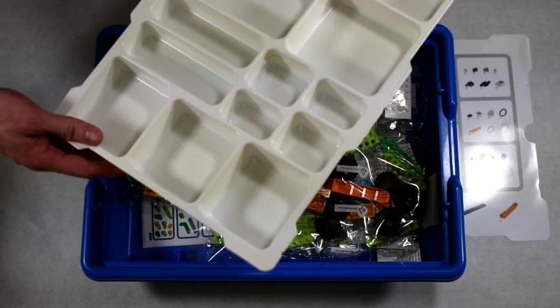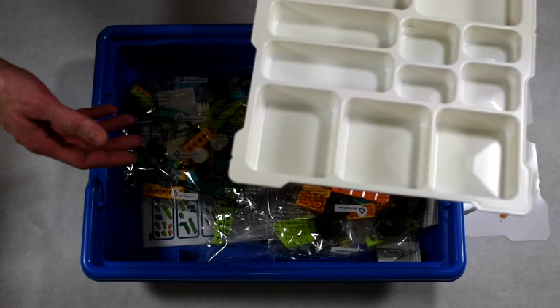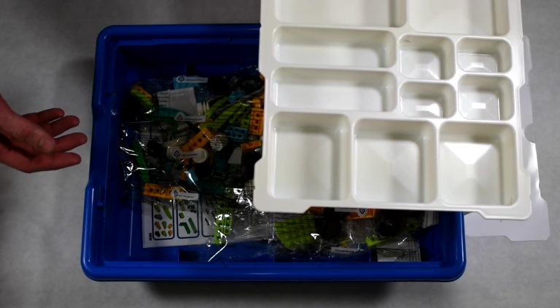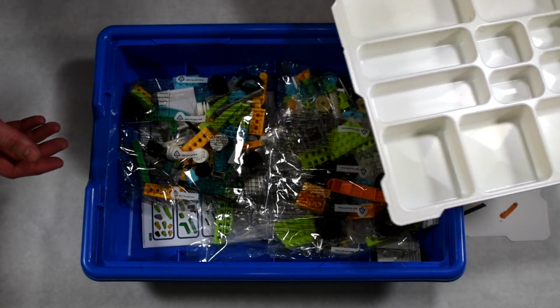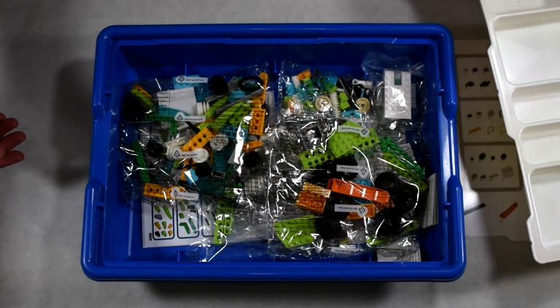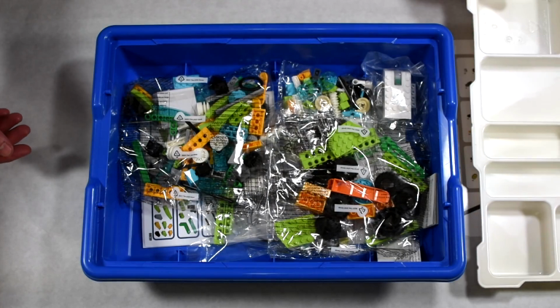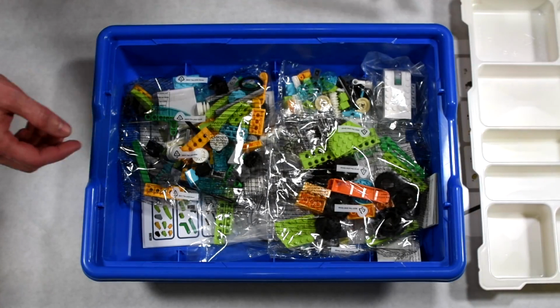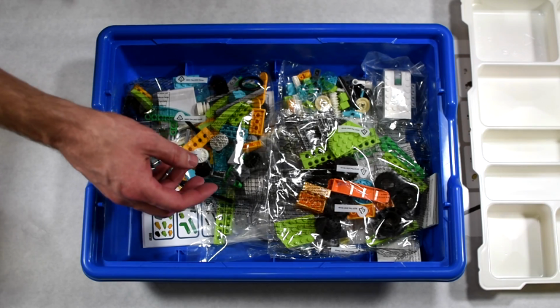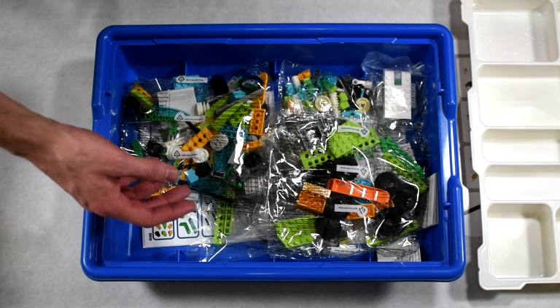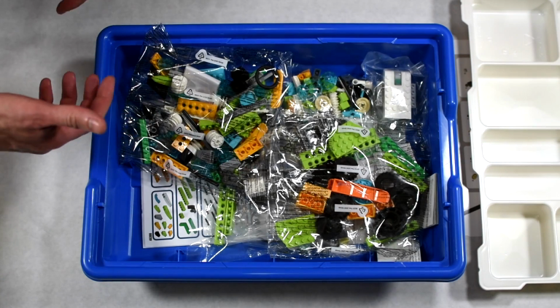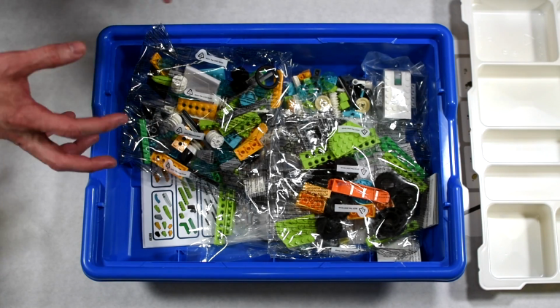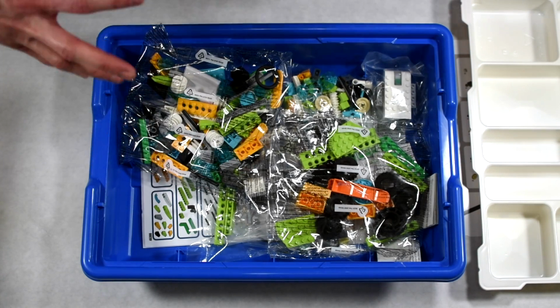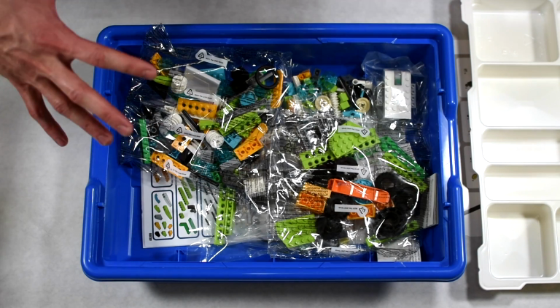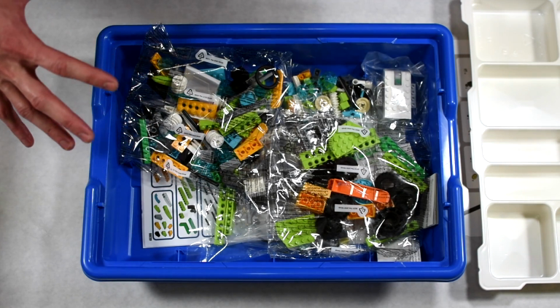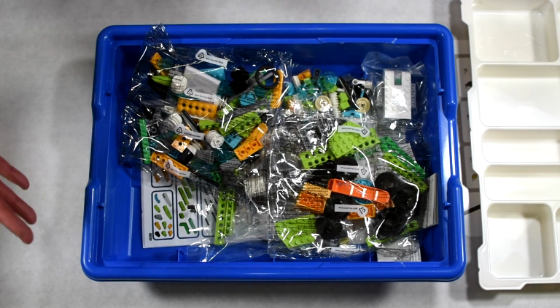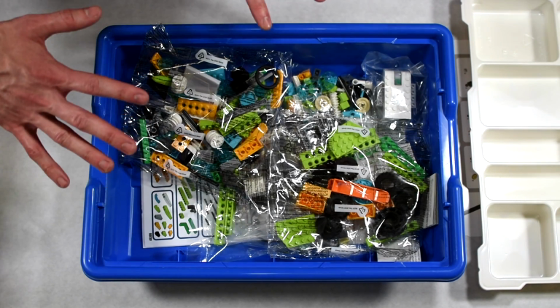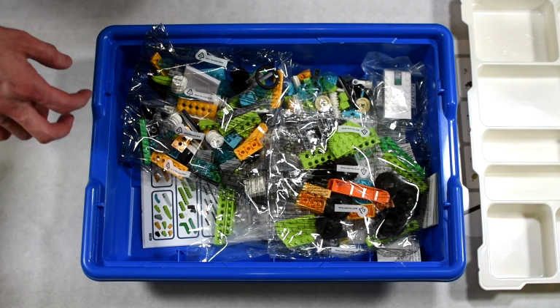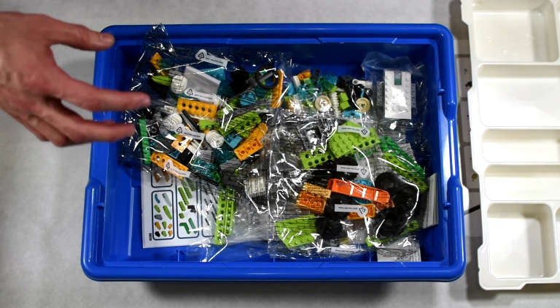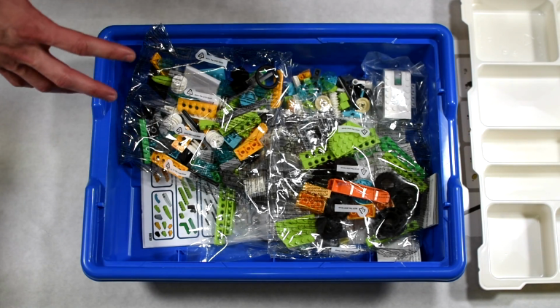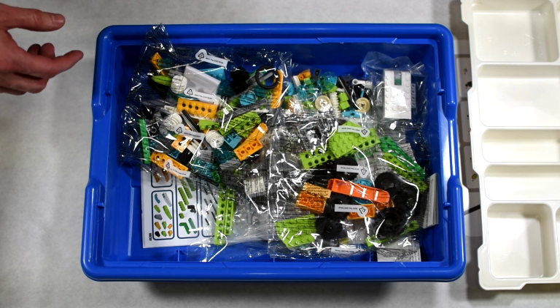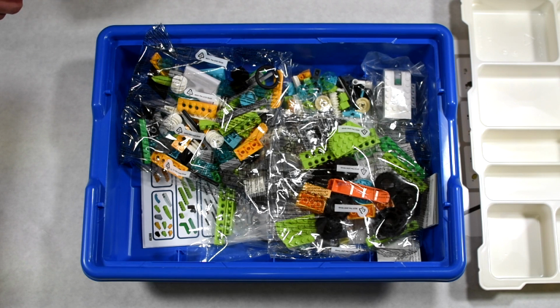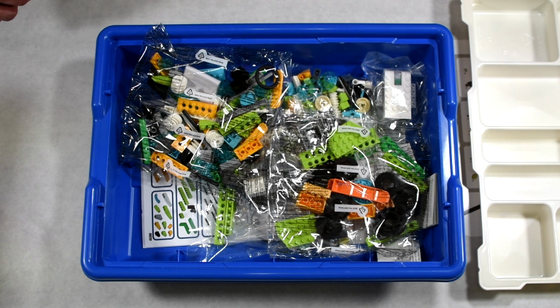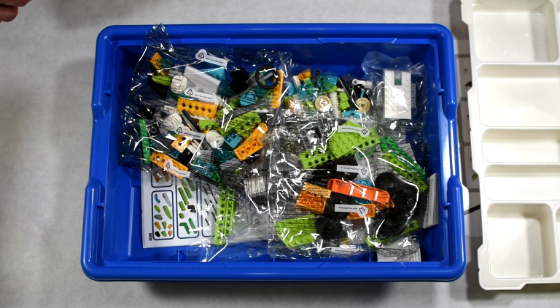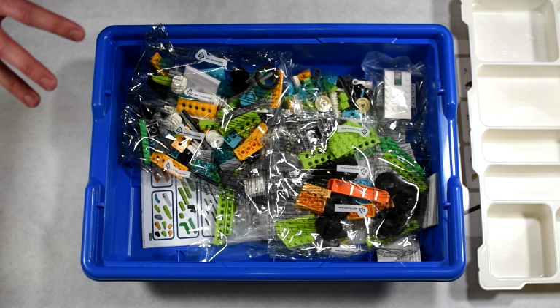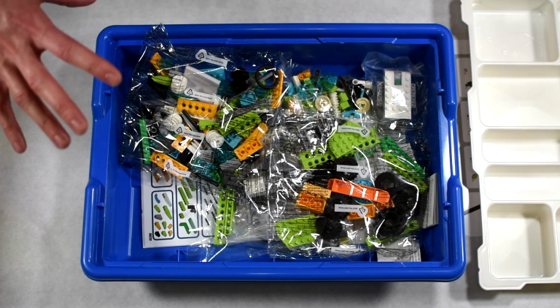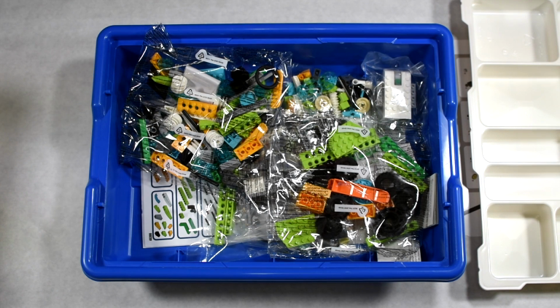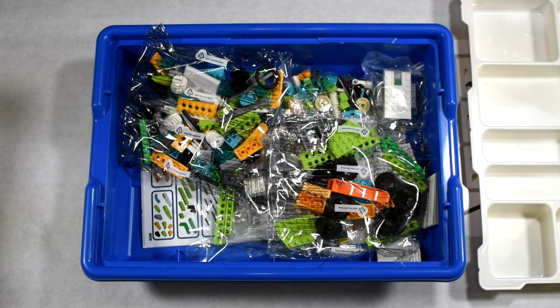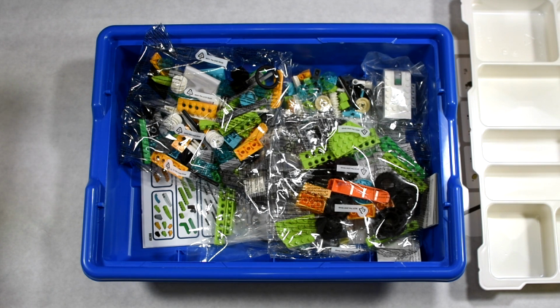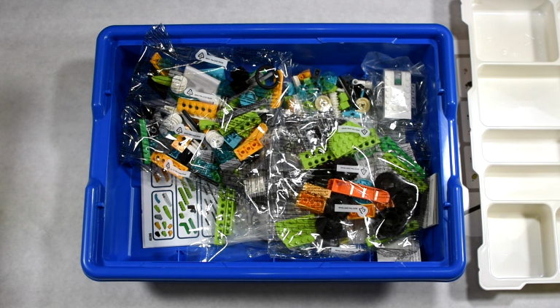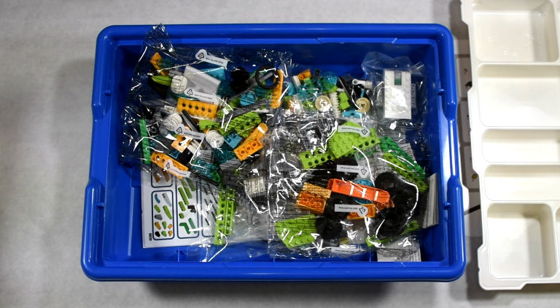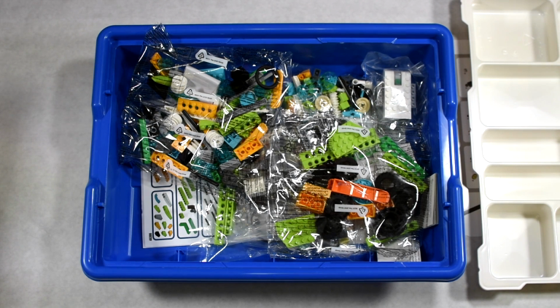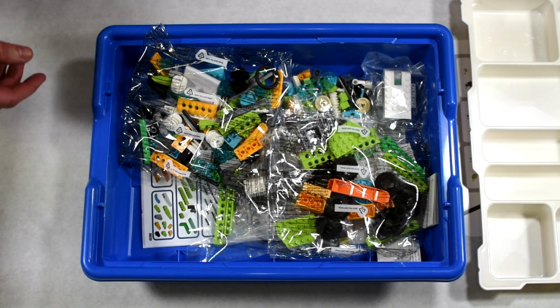We'll do another video looking up close at some of the components, but for right now we'll take all the pieces out, do a quick time-lapse of putting it together, talk through some of the key pieces, and go from there. We'll be right back.